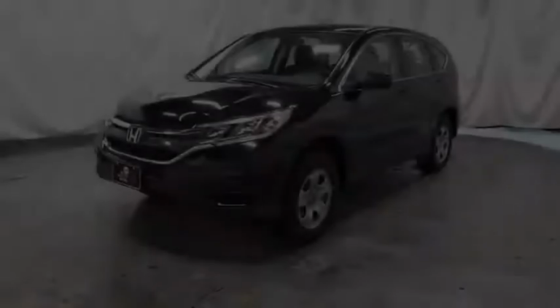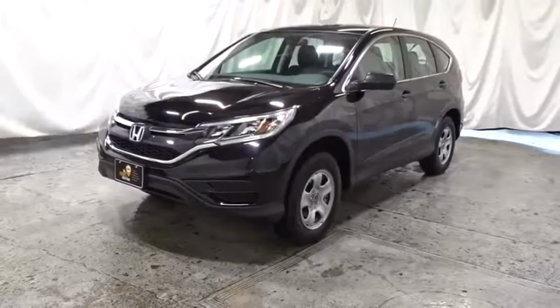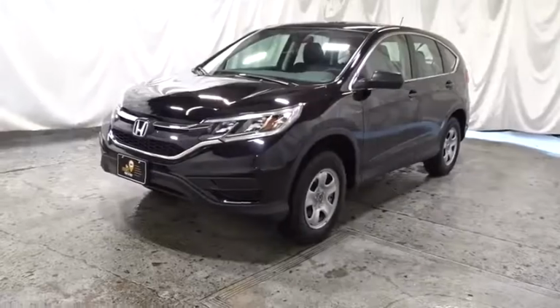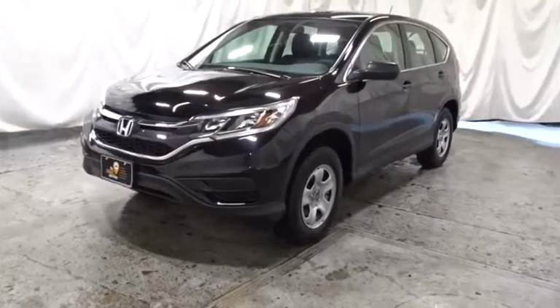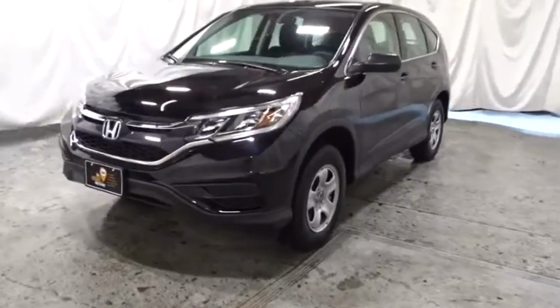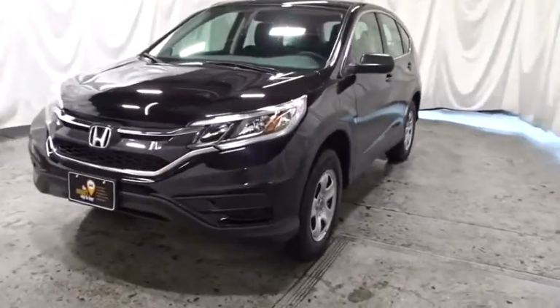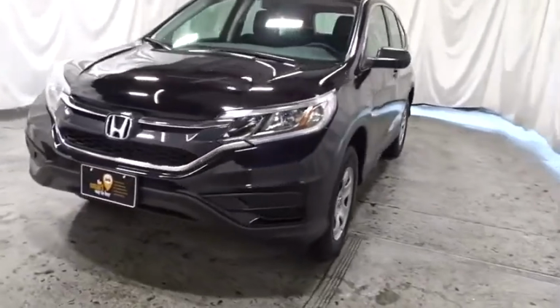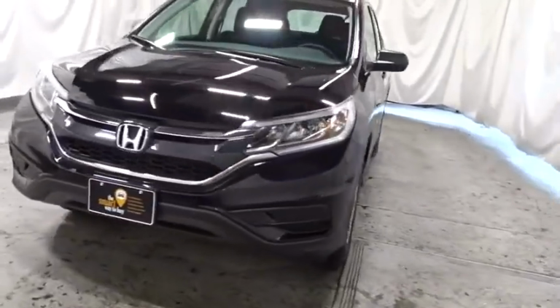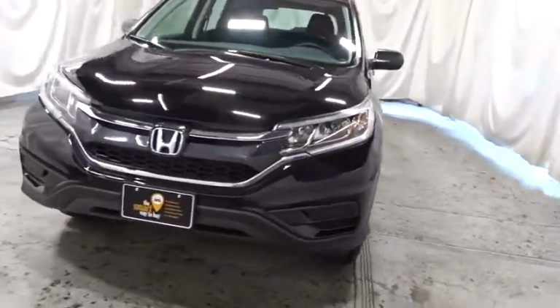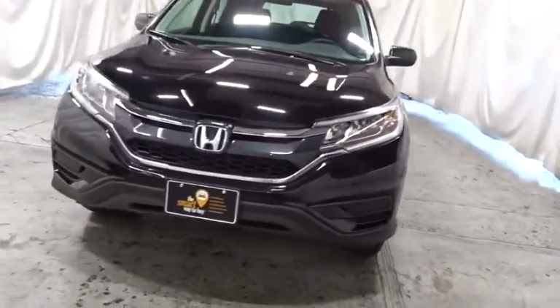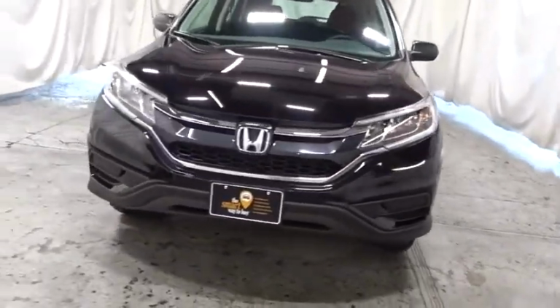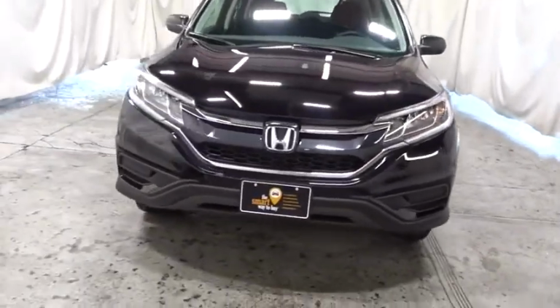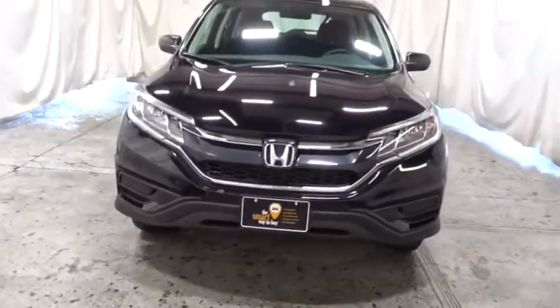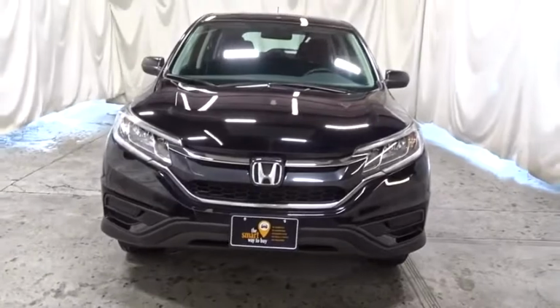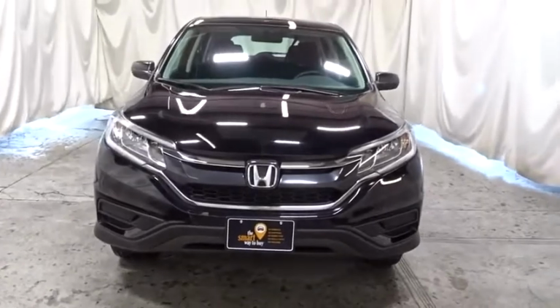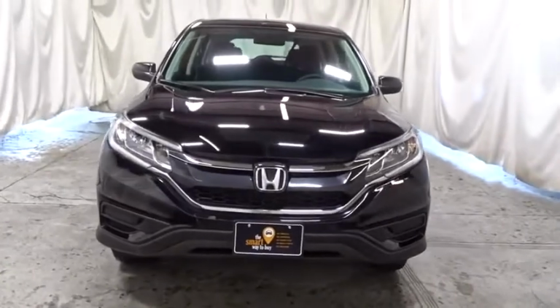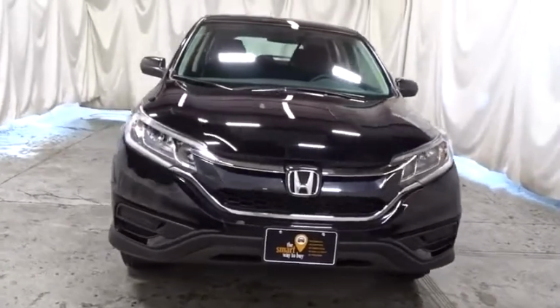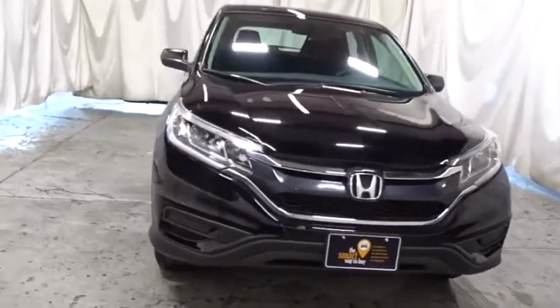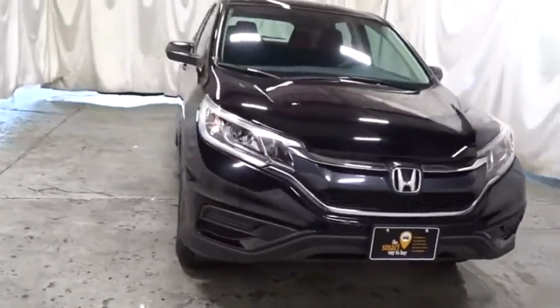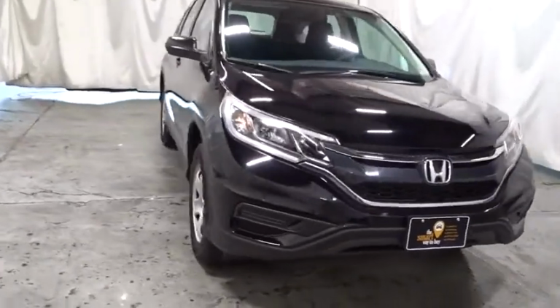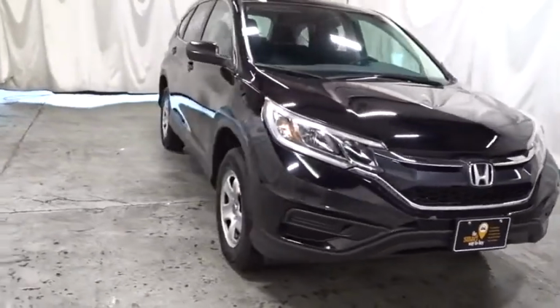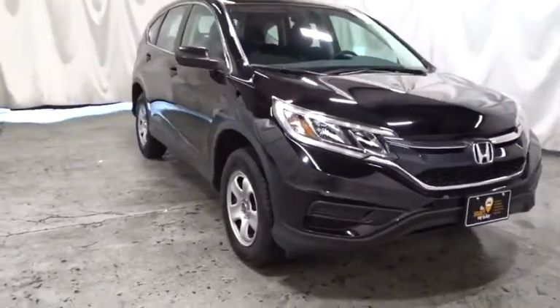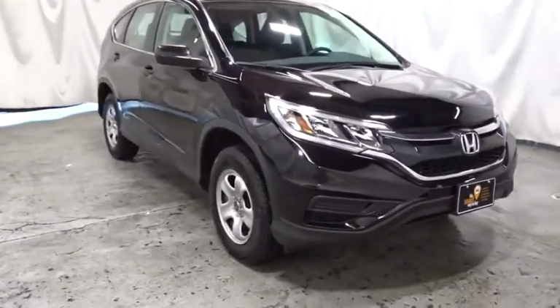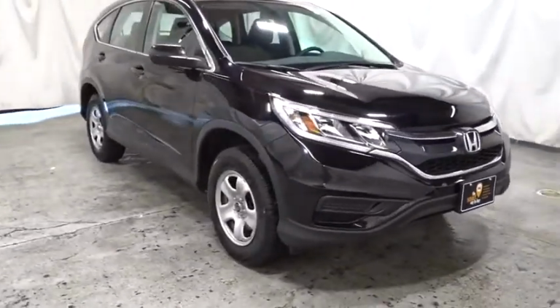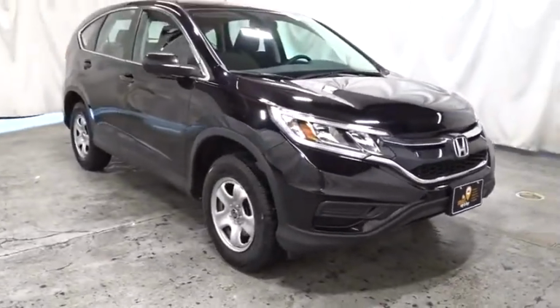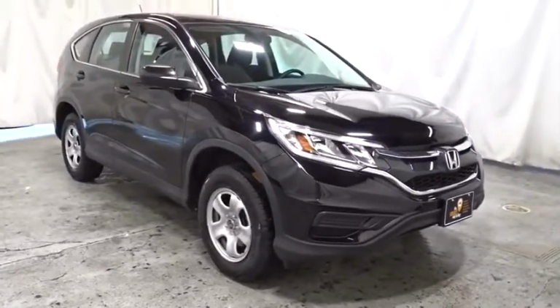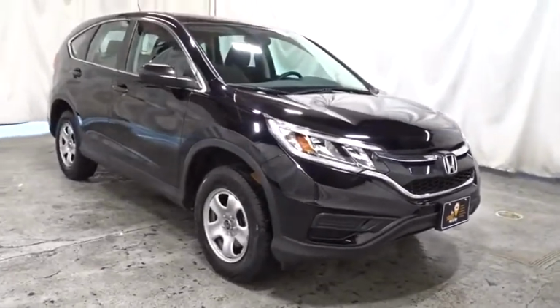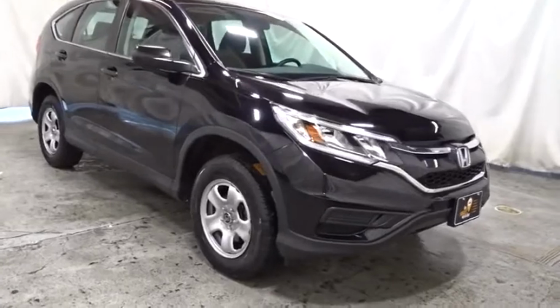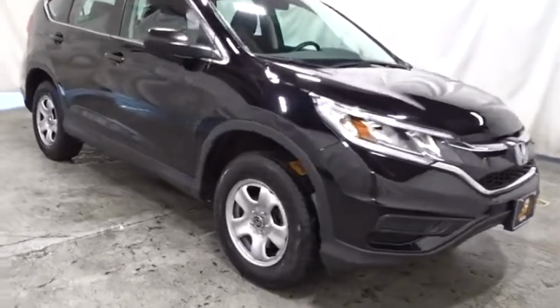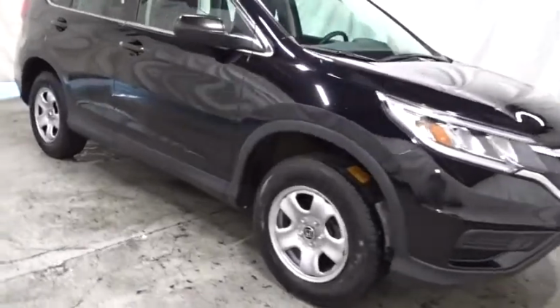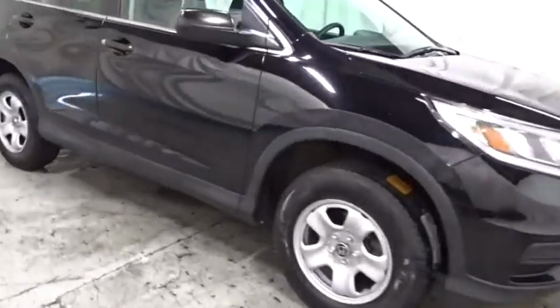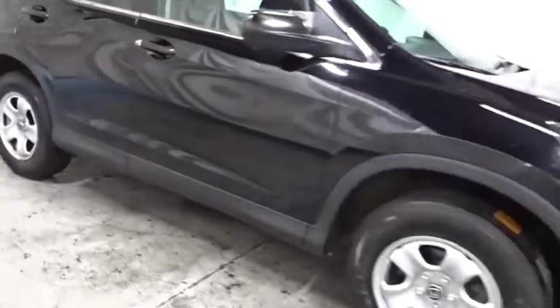Make a great choice today with a 2016 Honda CR-V. The CR-V is a top recommended vehicle because of its car-like driving manners, good value, cool technology, and comfy interior.